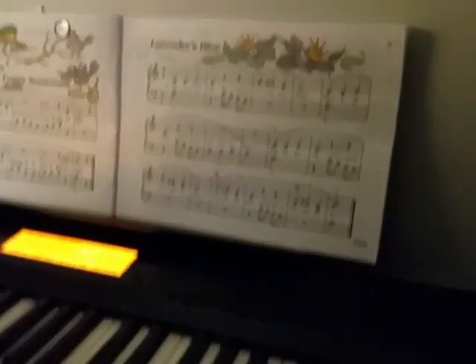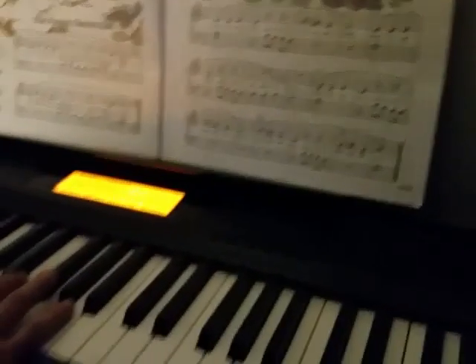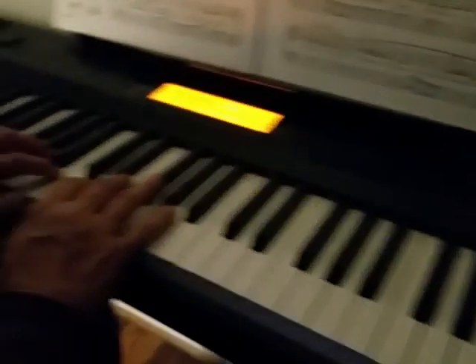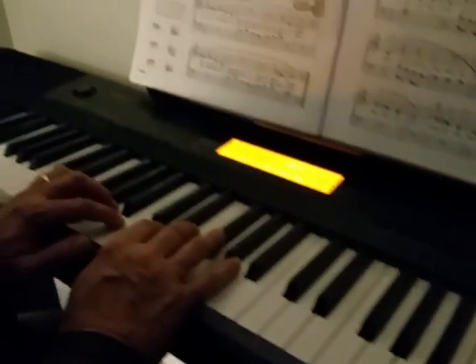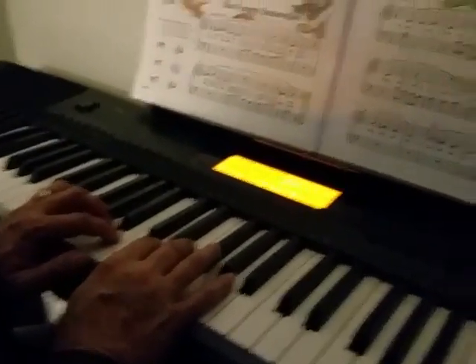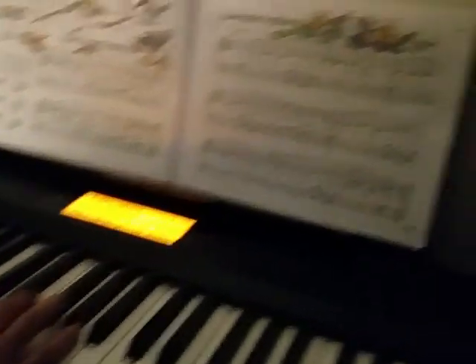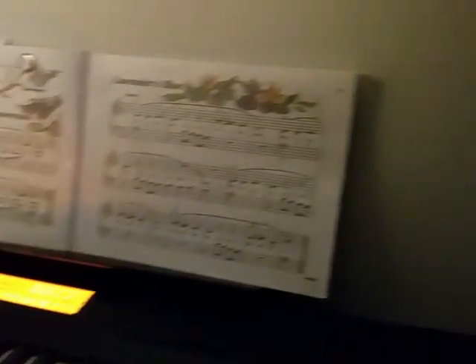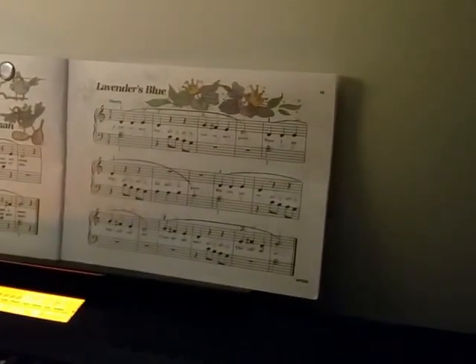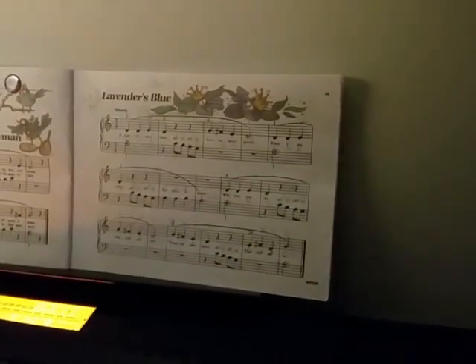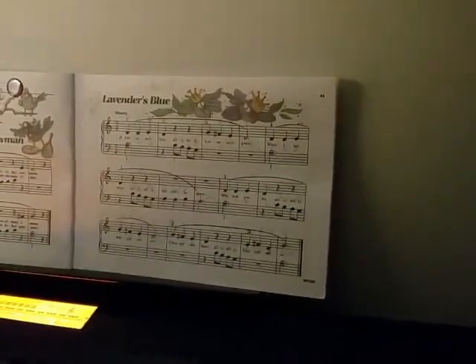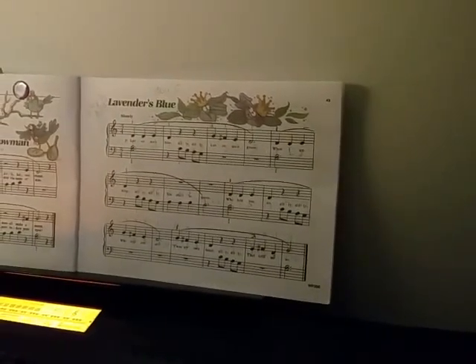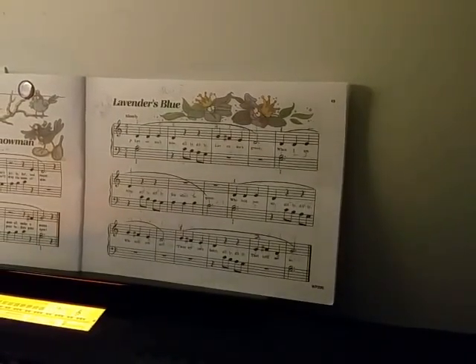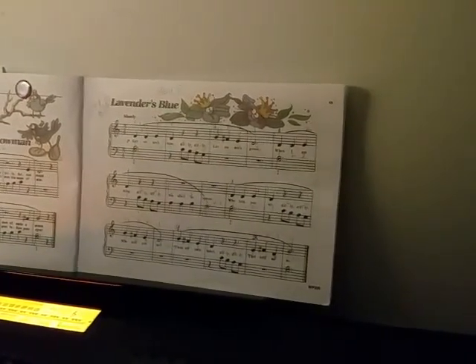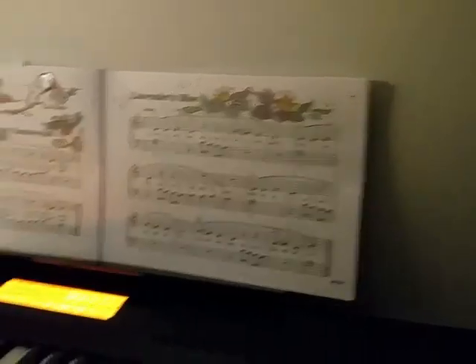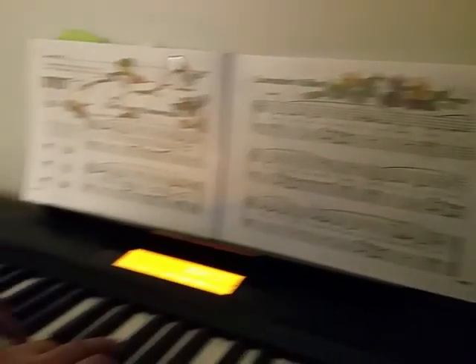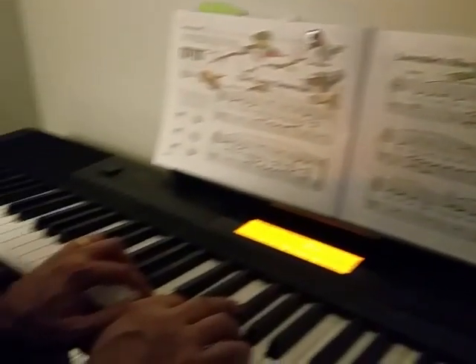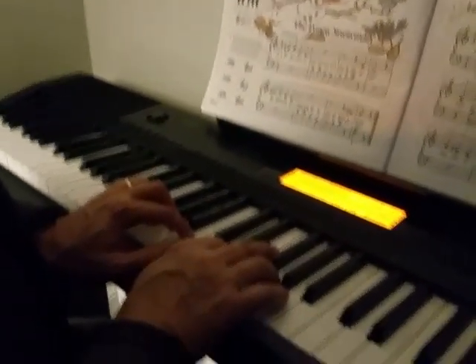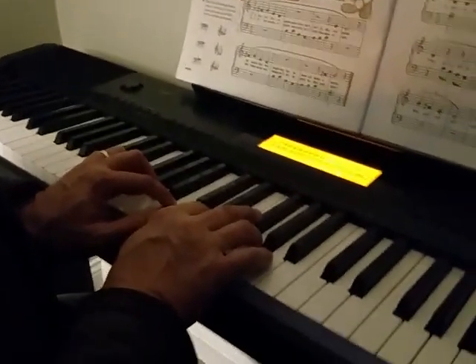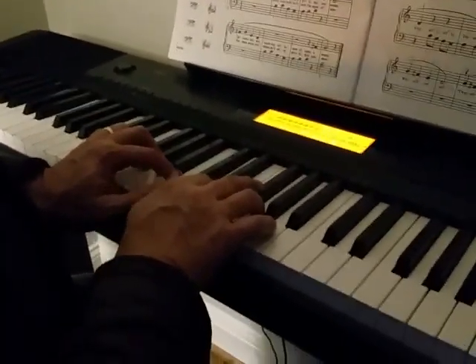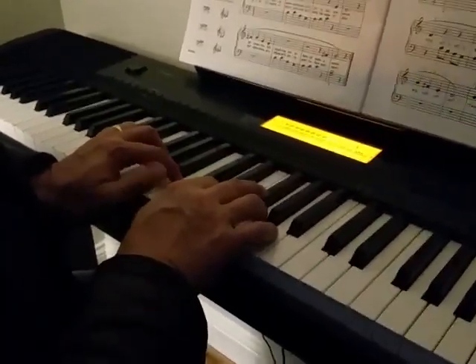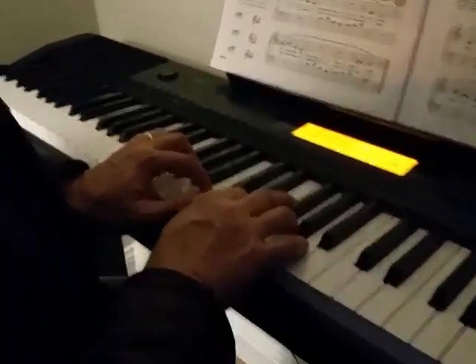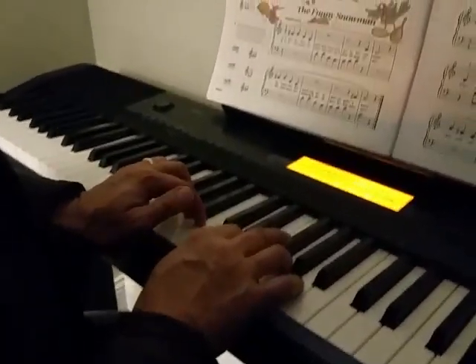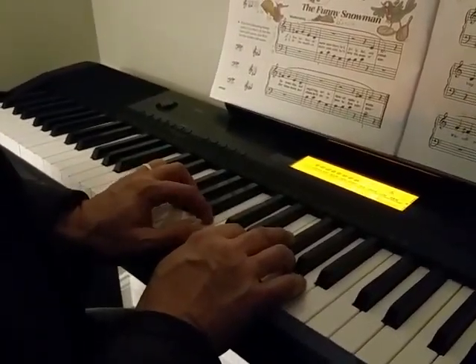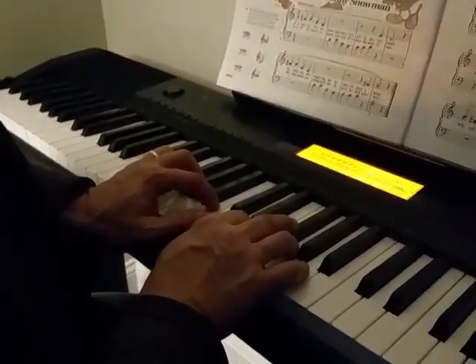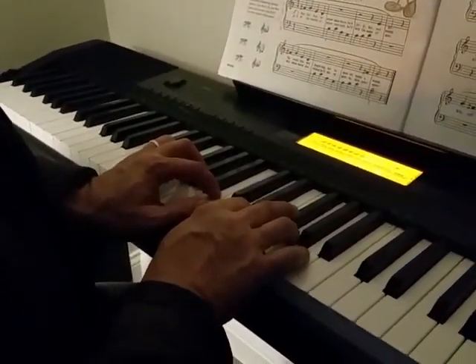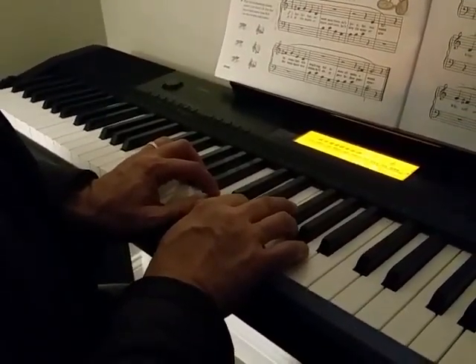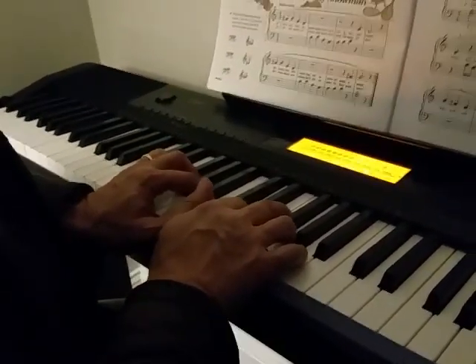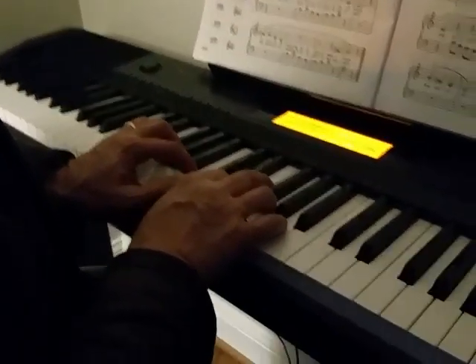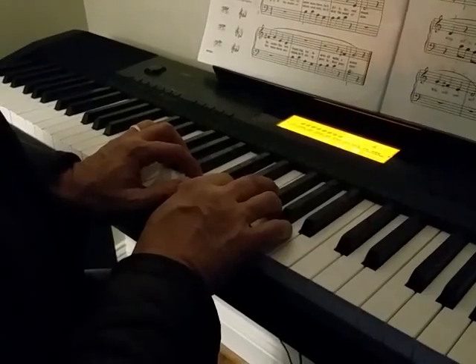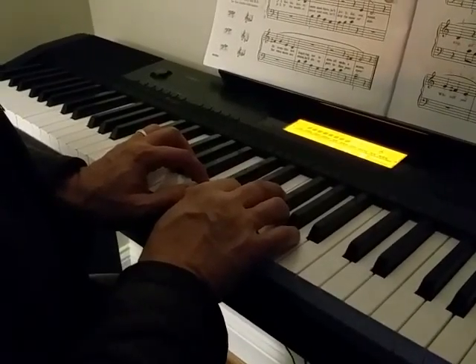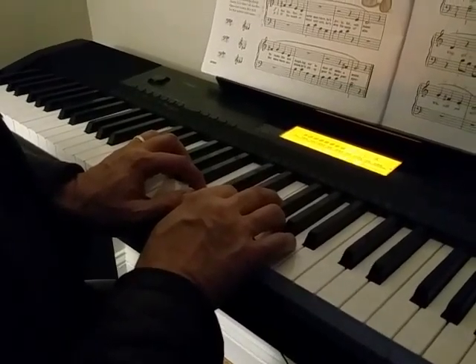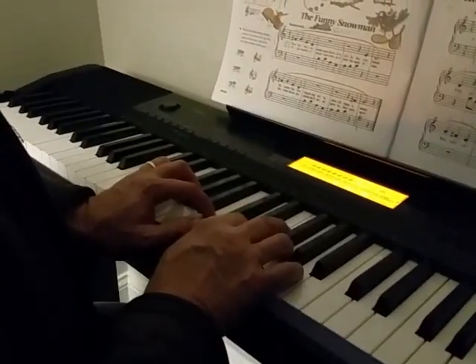This is Lavender's Blue. Take a picture of my hands — I want you to see where my hands are. Your thumbs are neighbors. Left hand thumb is on C, right hand thumb is on D.